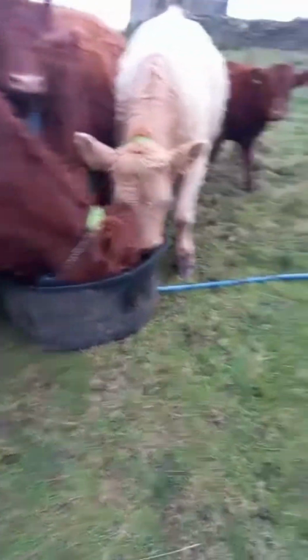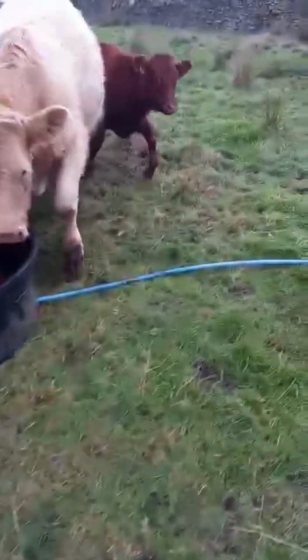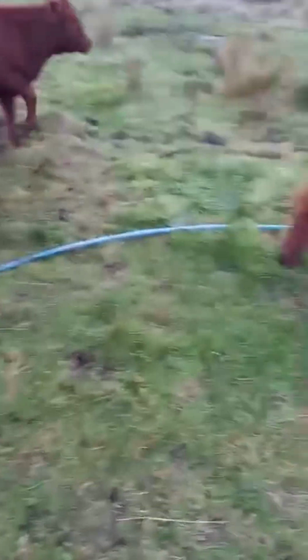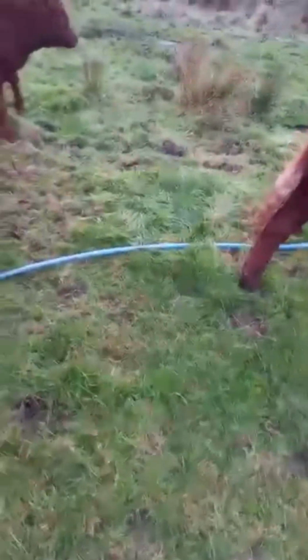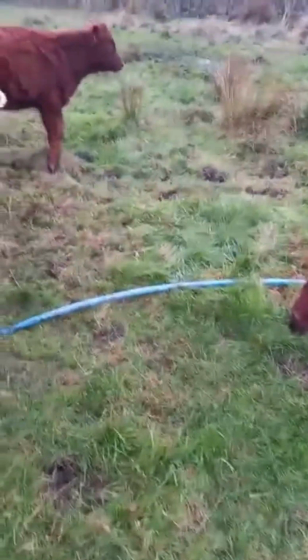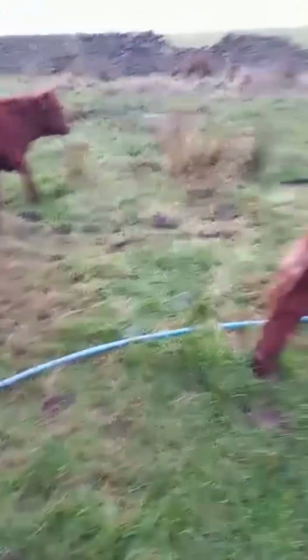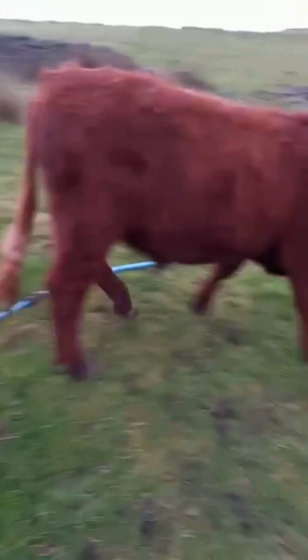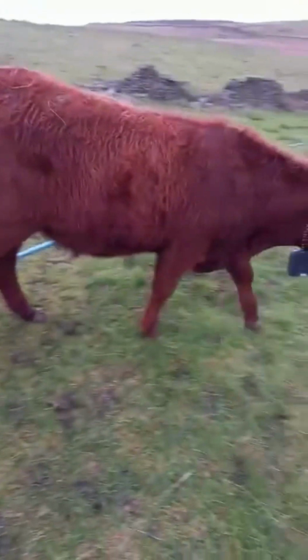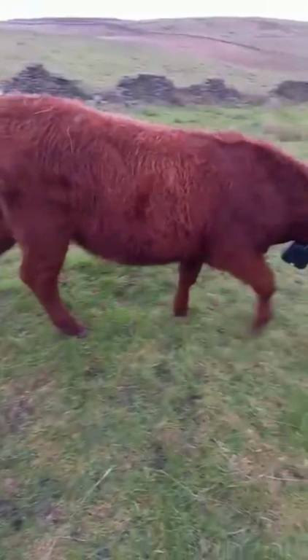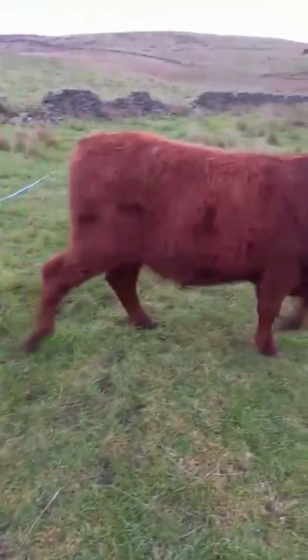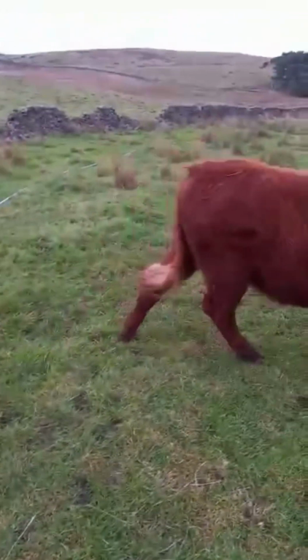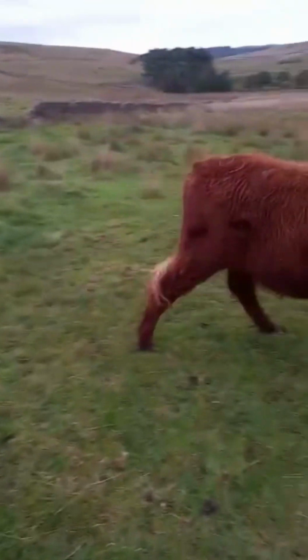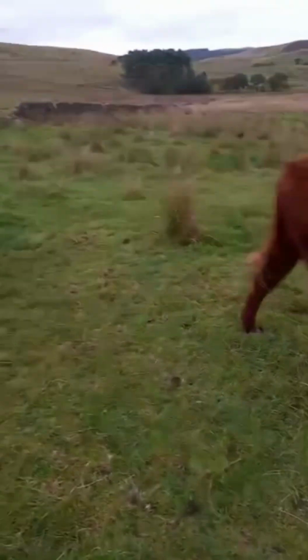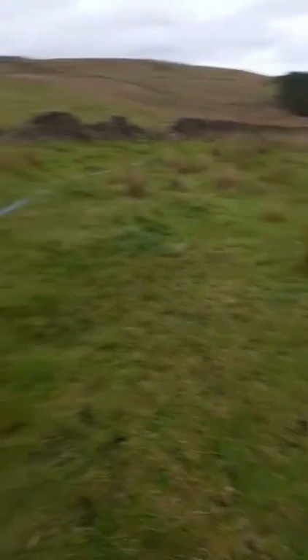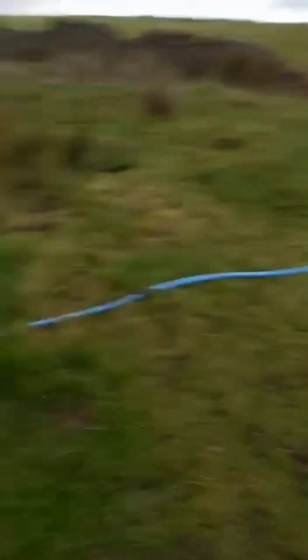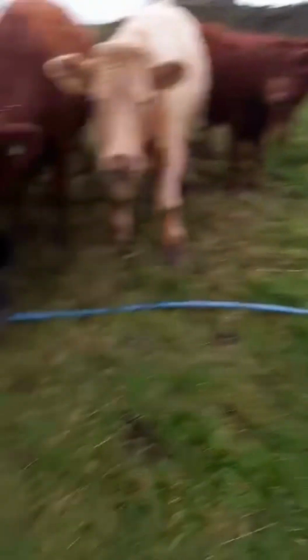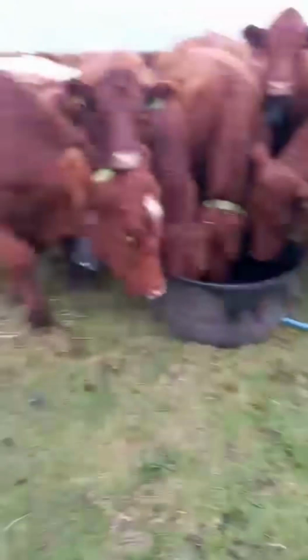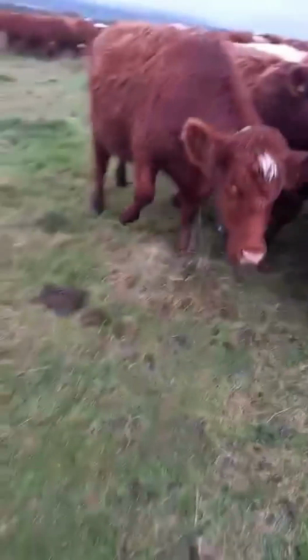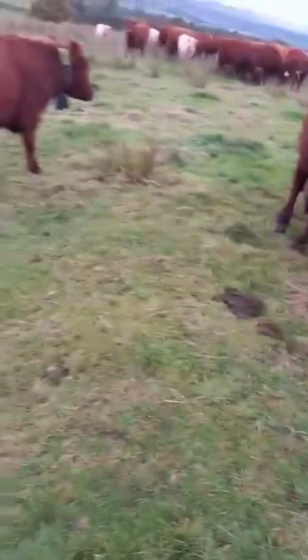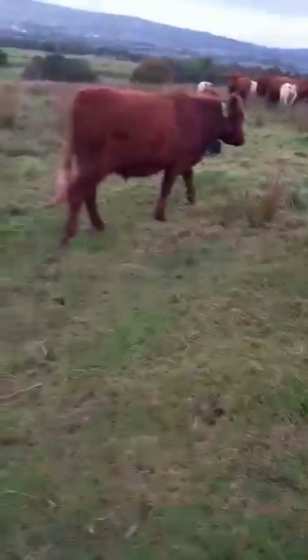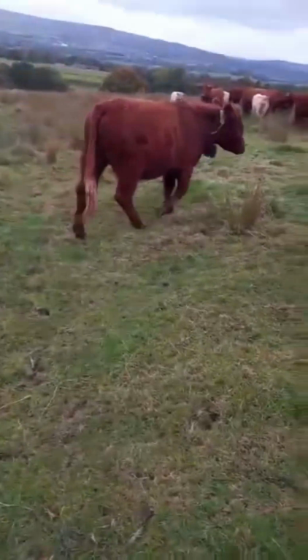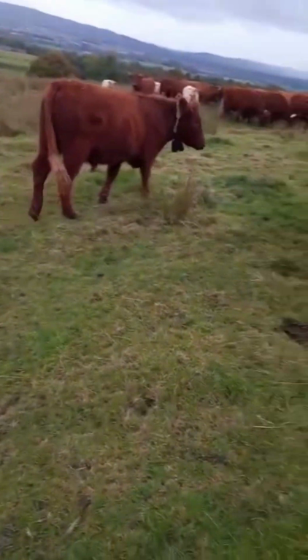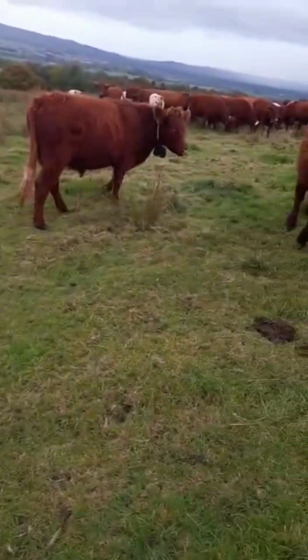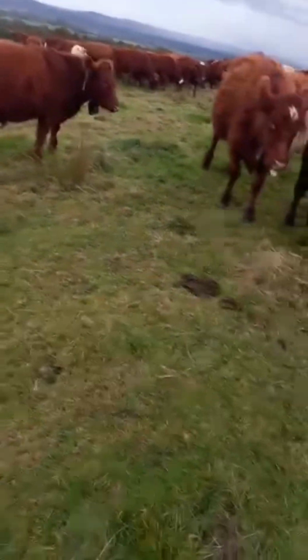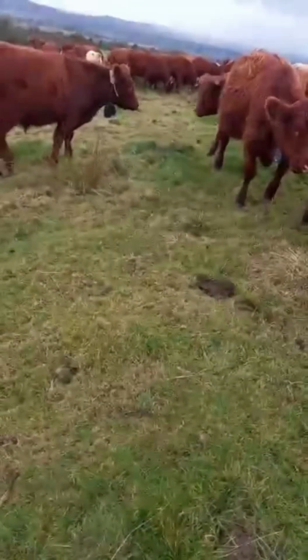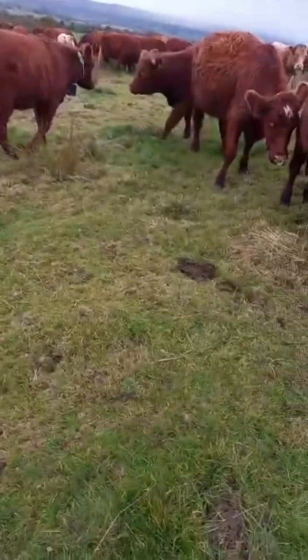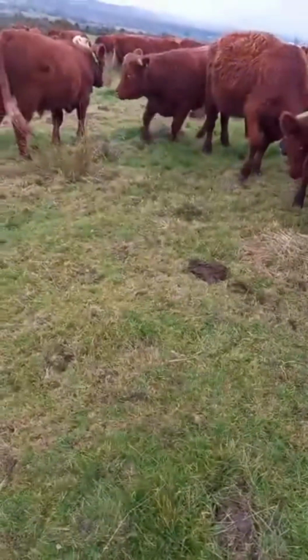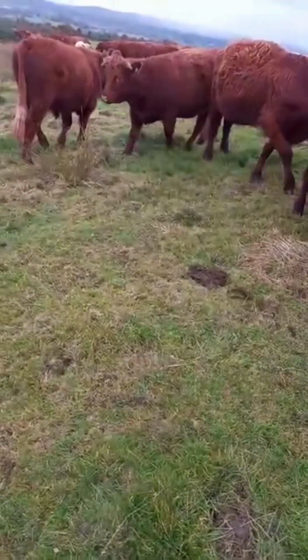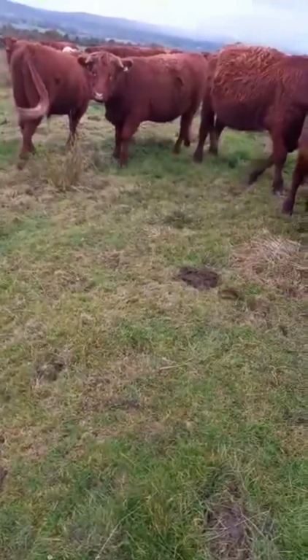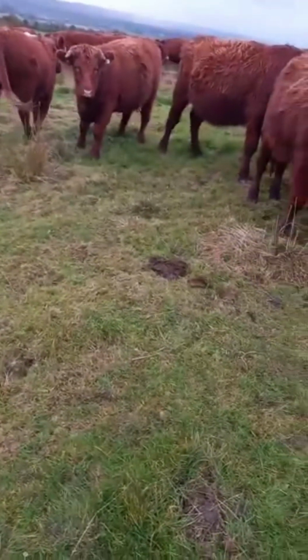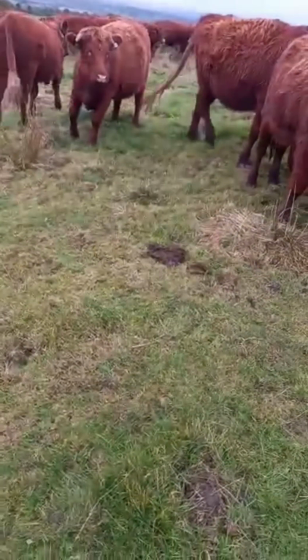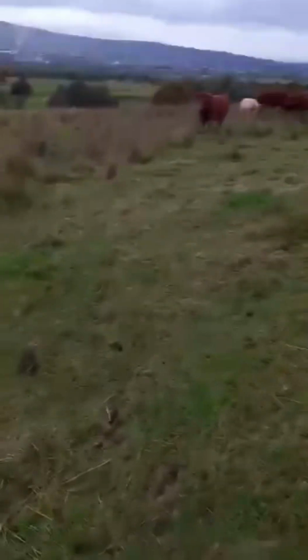You can just hear the collar there — that's just telling the cow it's on the edge of the boundary, so it turns around, as you can see, and goes back into today's paddock.